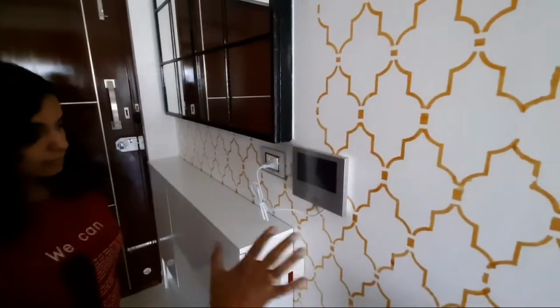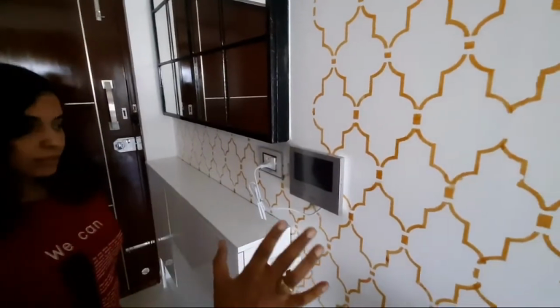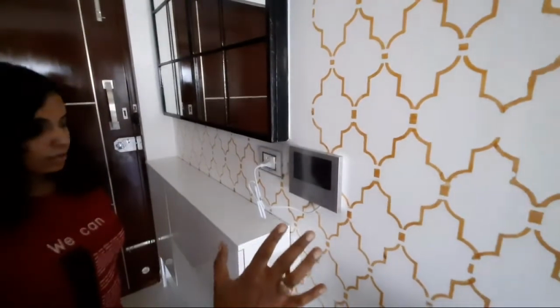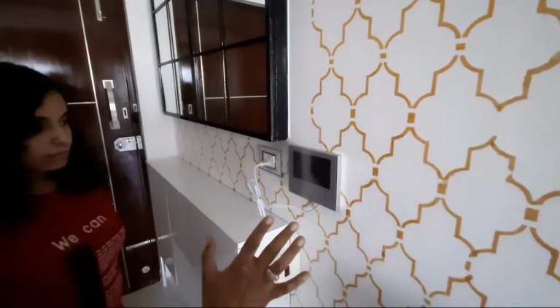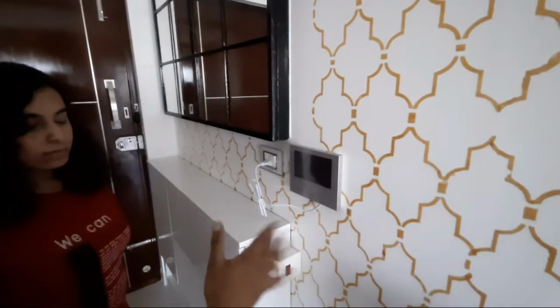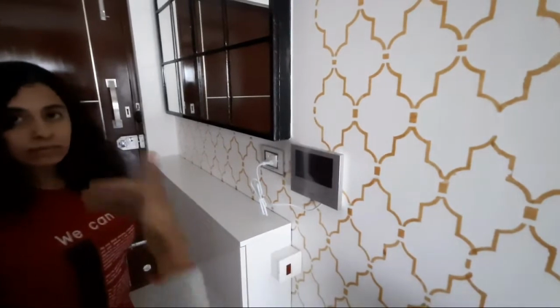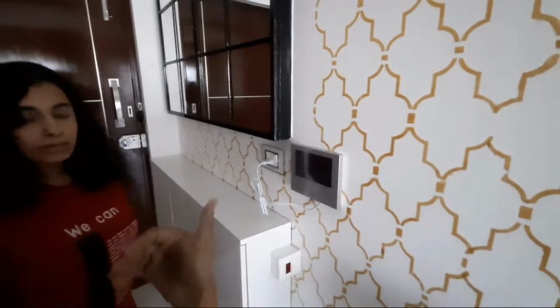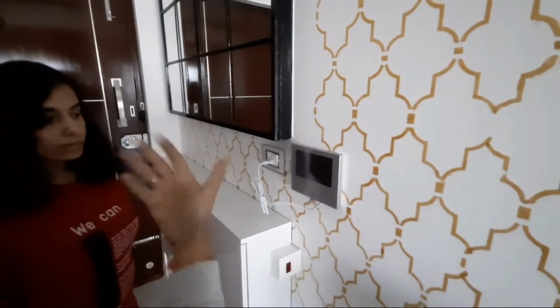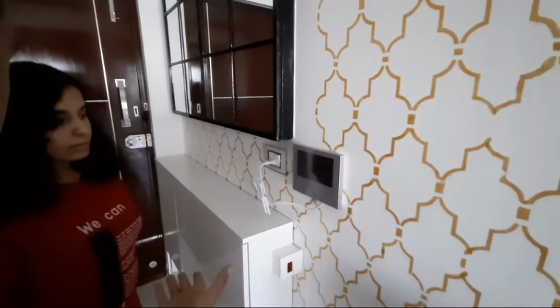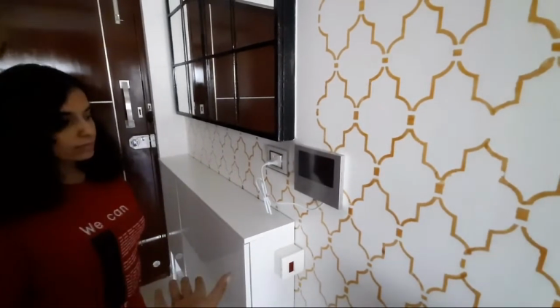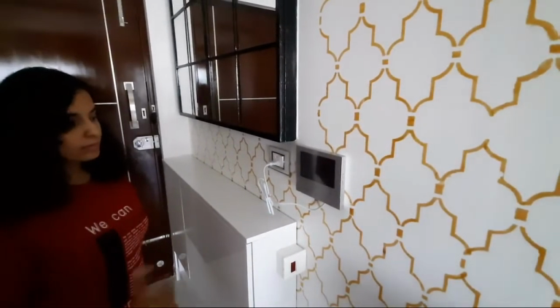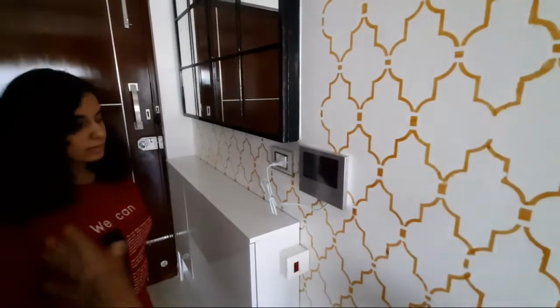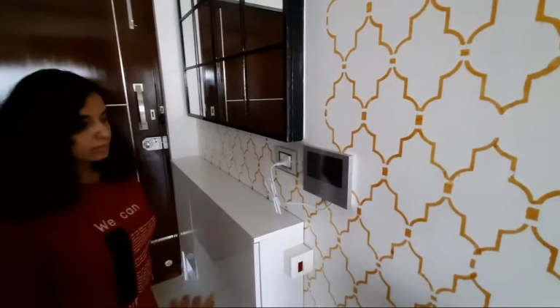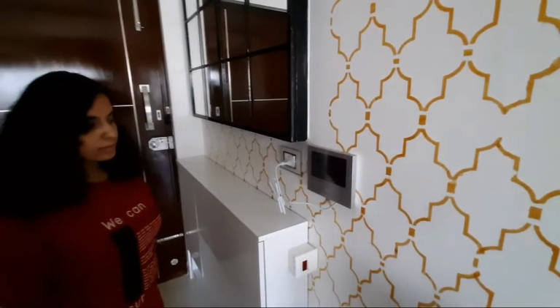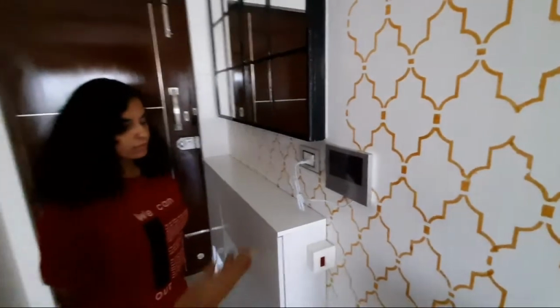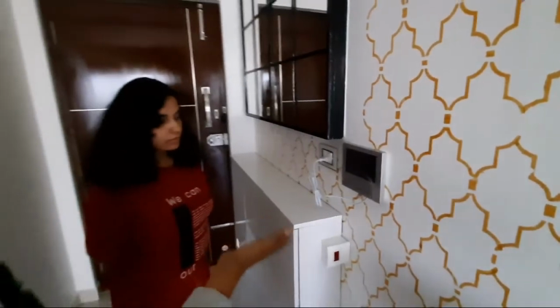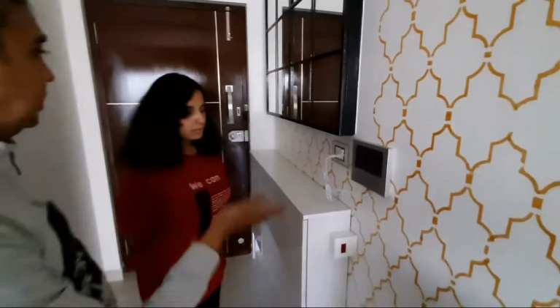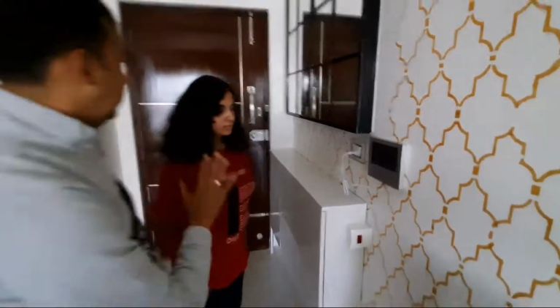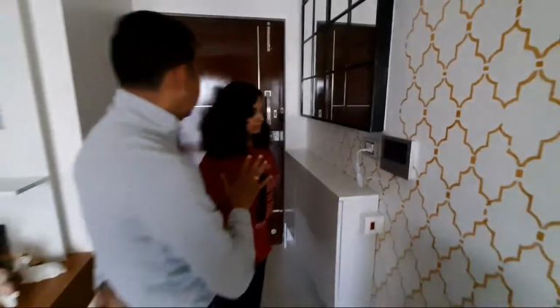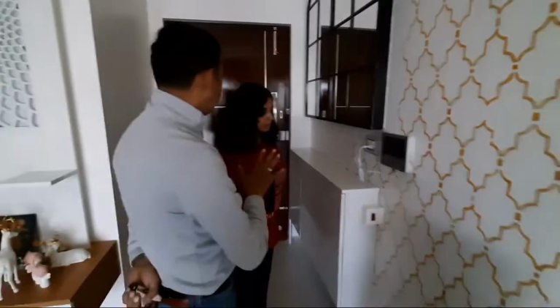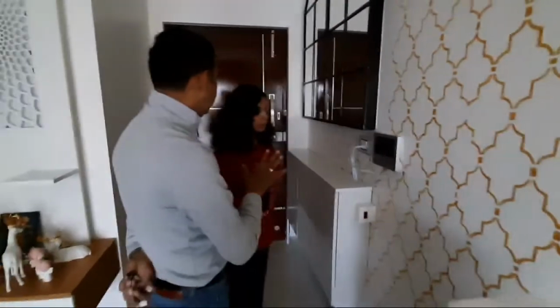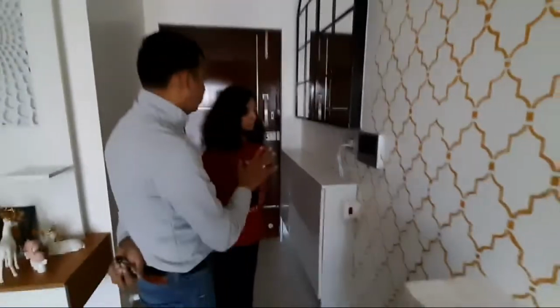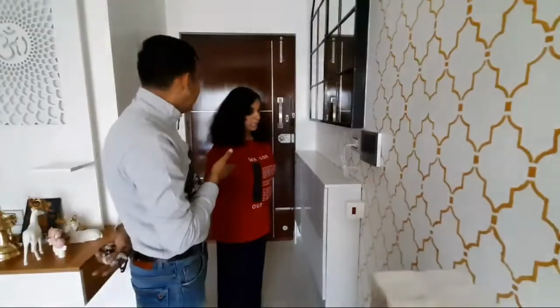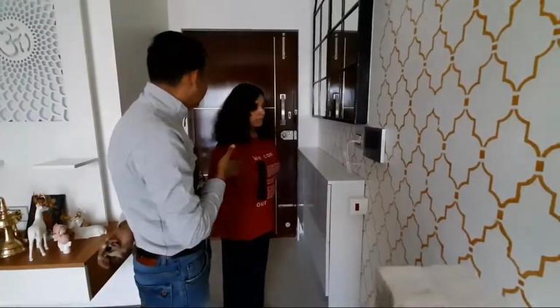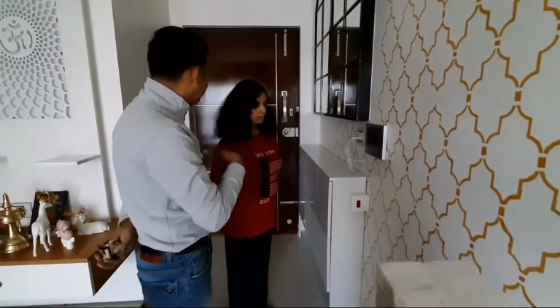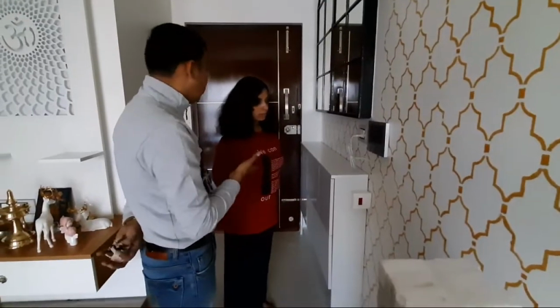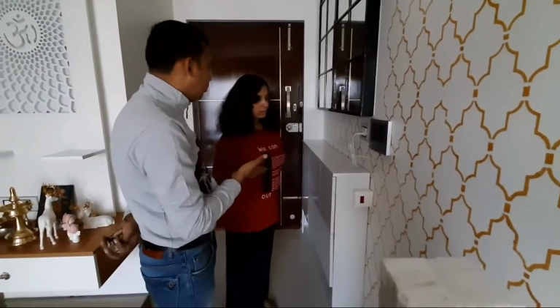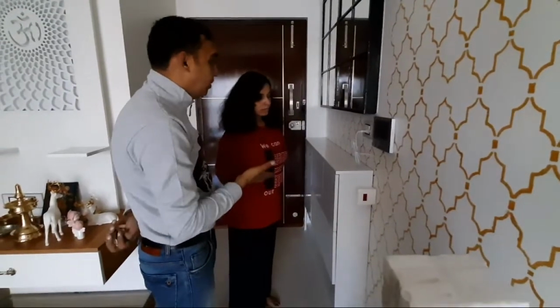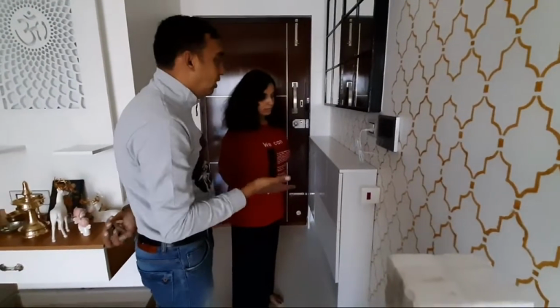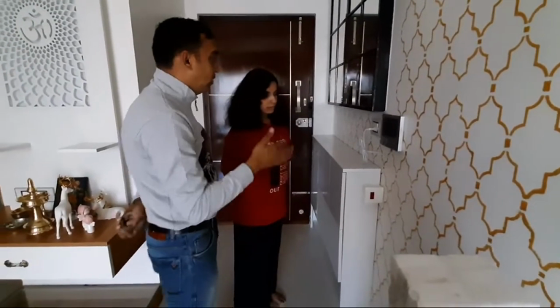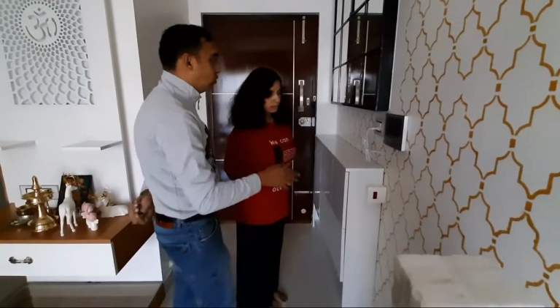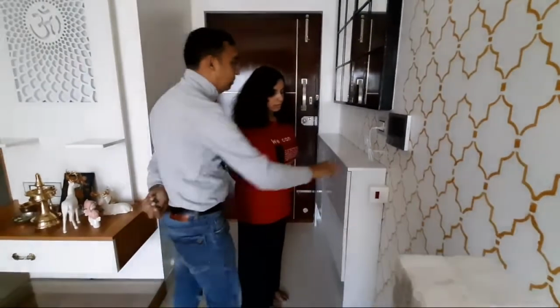Now, suppose a newspaper guy or any vendor comes — you can talk to them and then open the door. Also, if you are not at home and you want to know what is happening, that's when you use the play button.